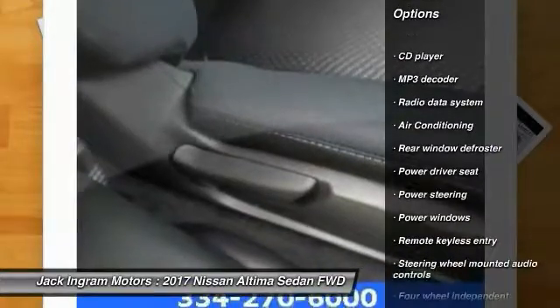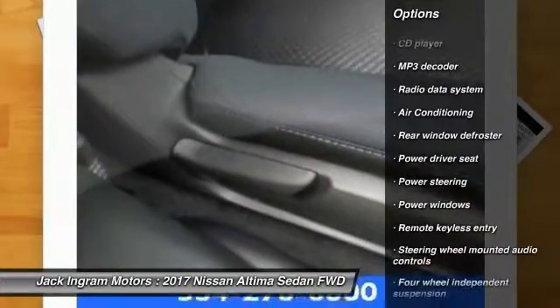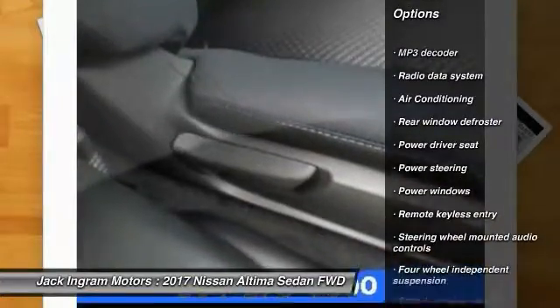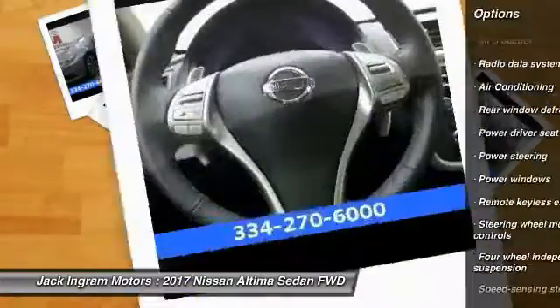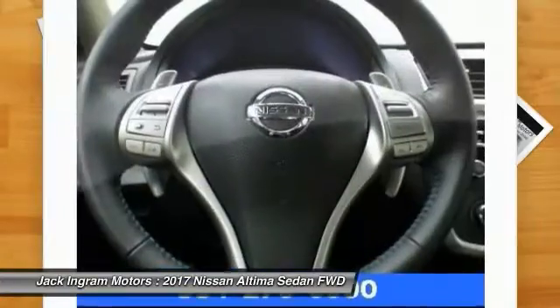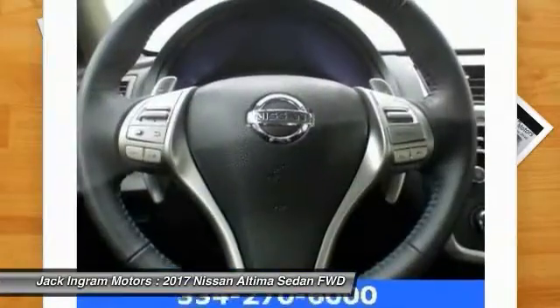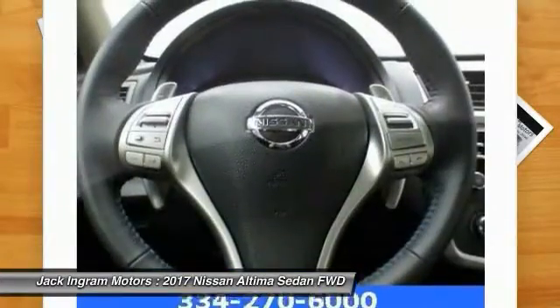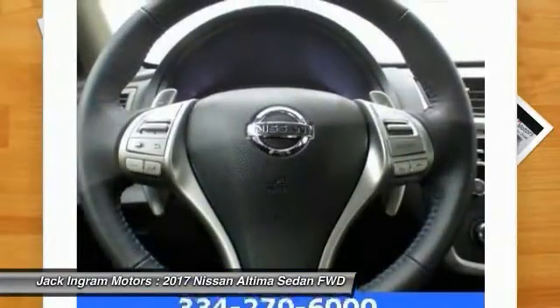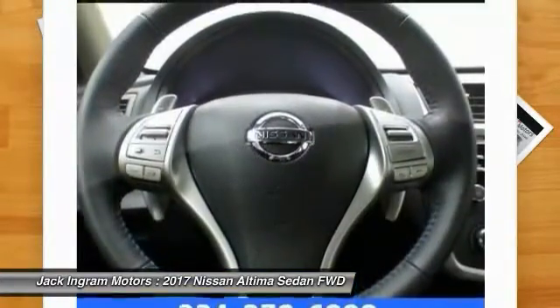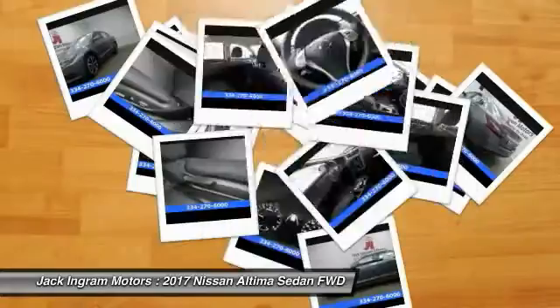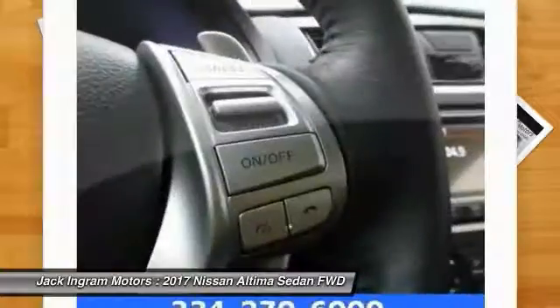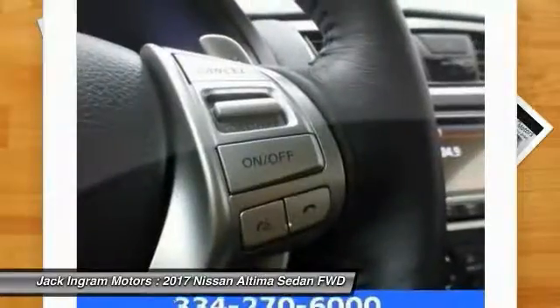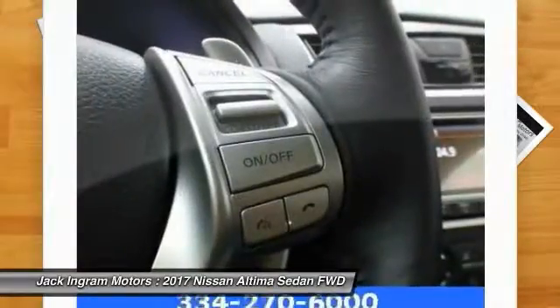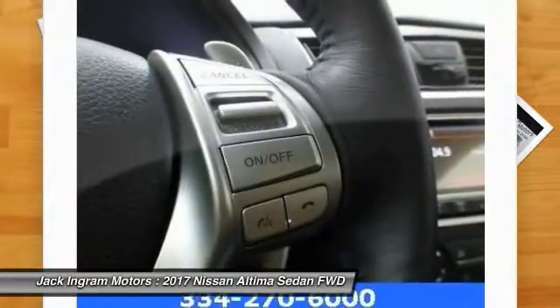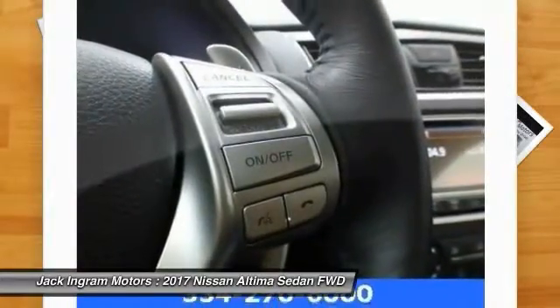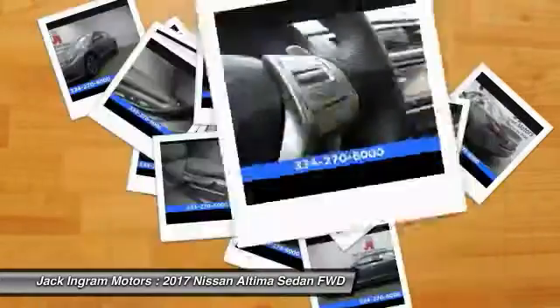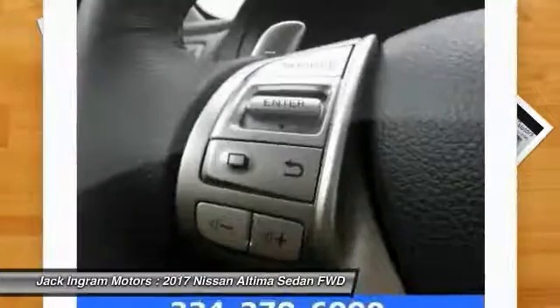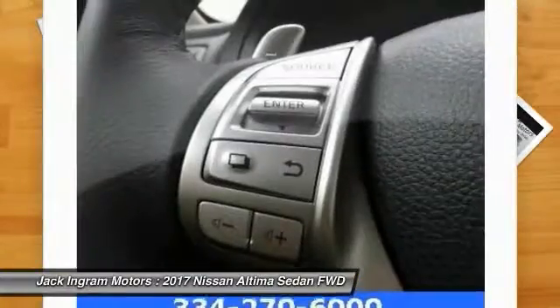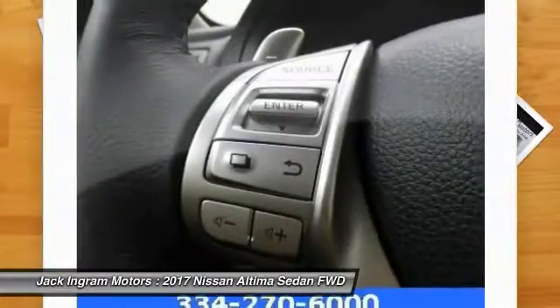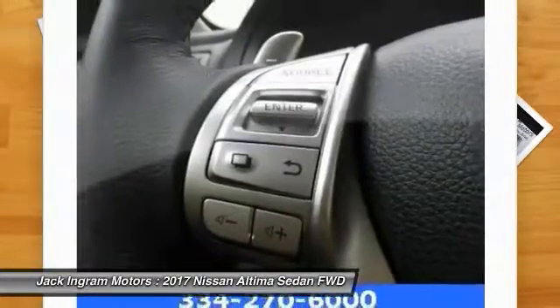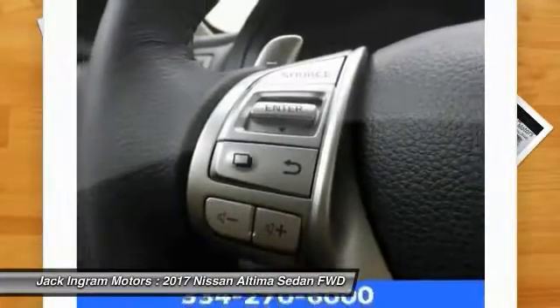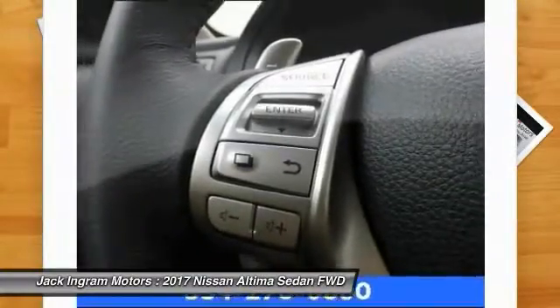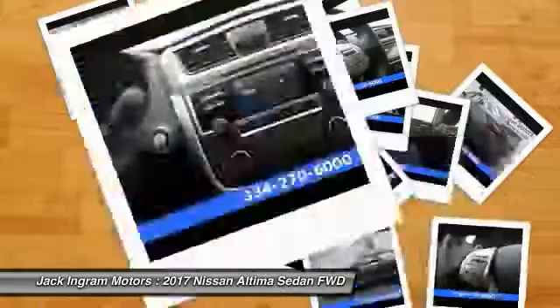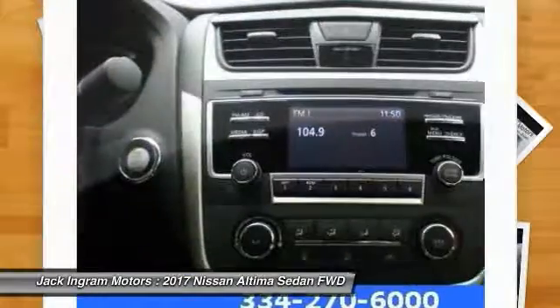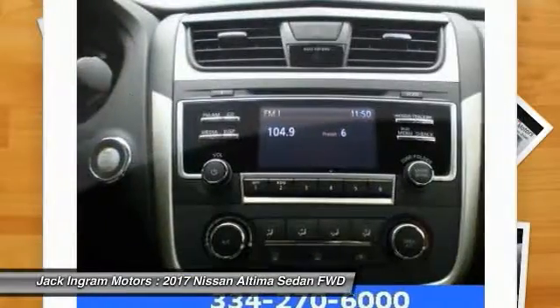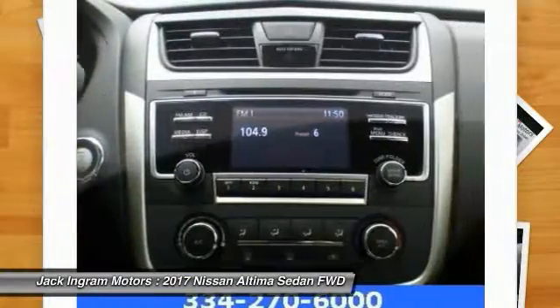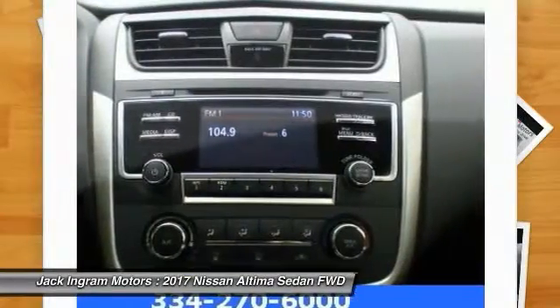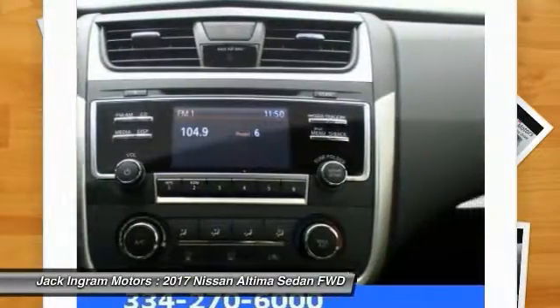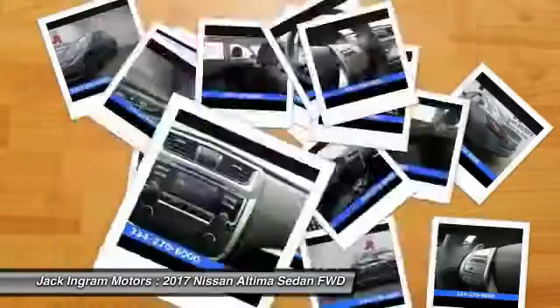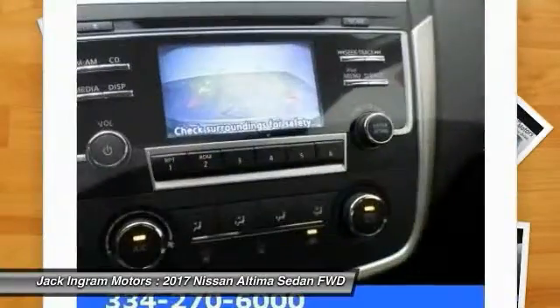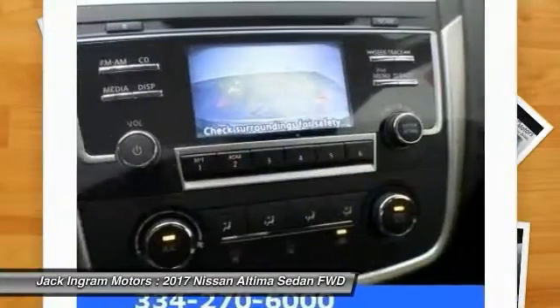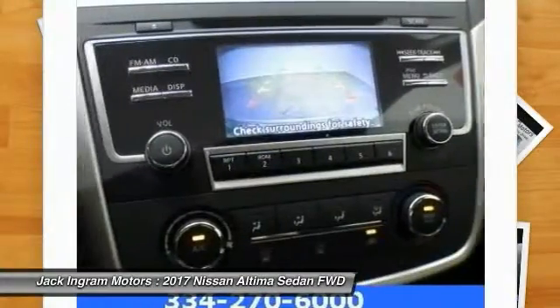Four-wheel disc brakes, AM FM stereo with CD player, center armrest, fog lights, electronic stability control. Take this vehicle for a spin and see why so many shoppers are now proud owners.